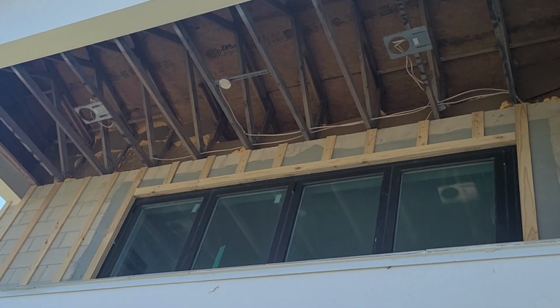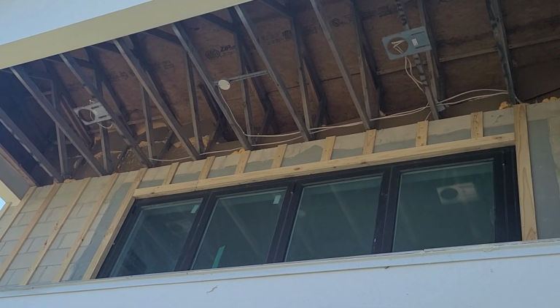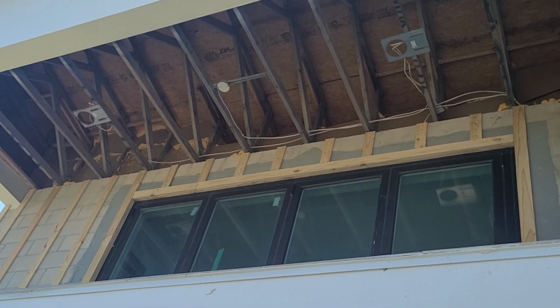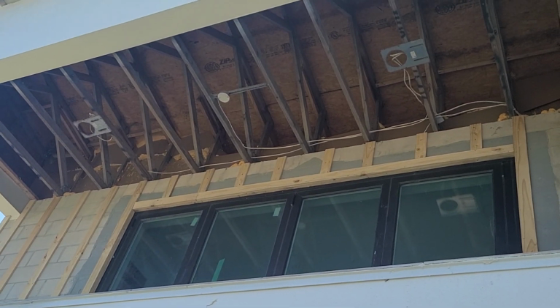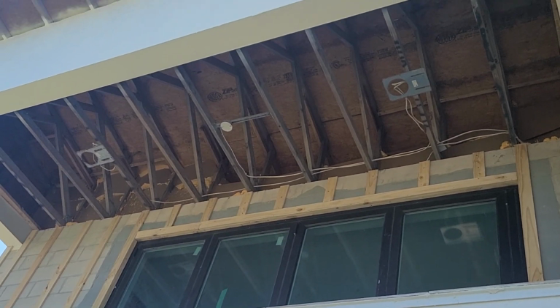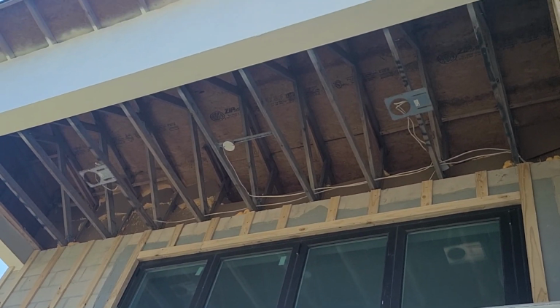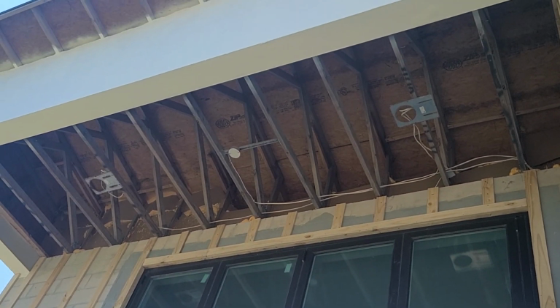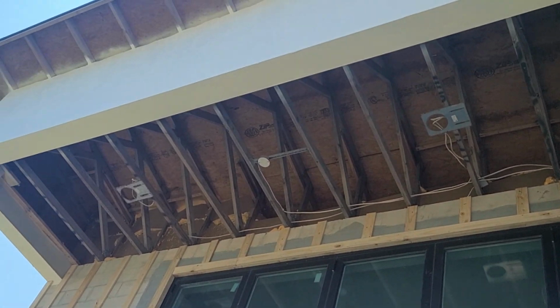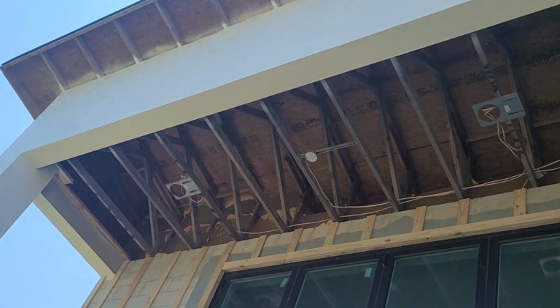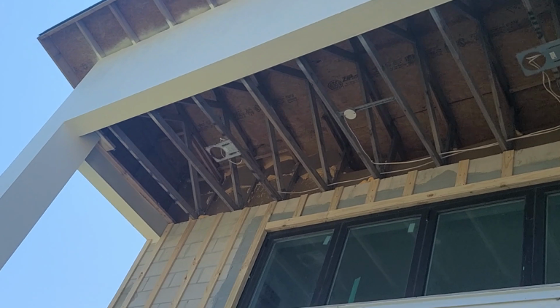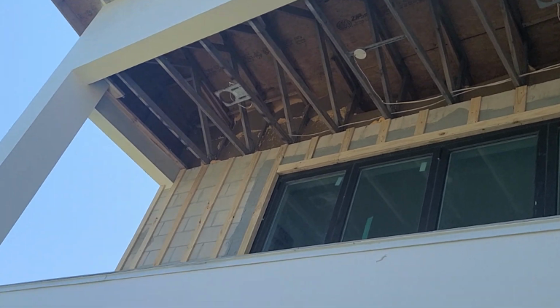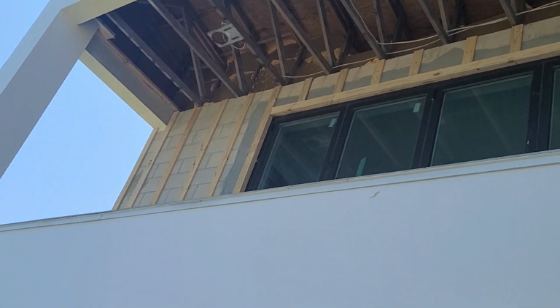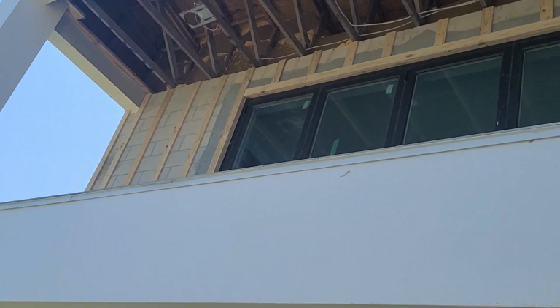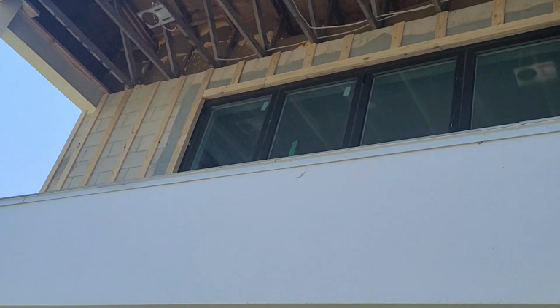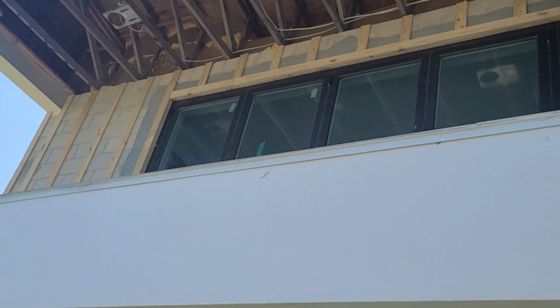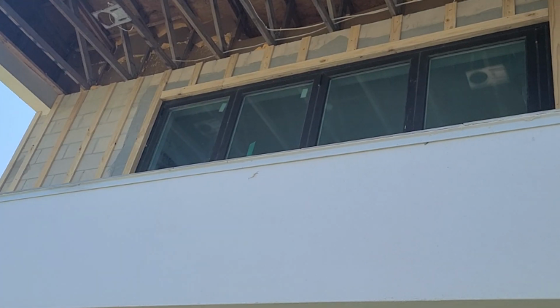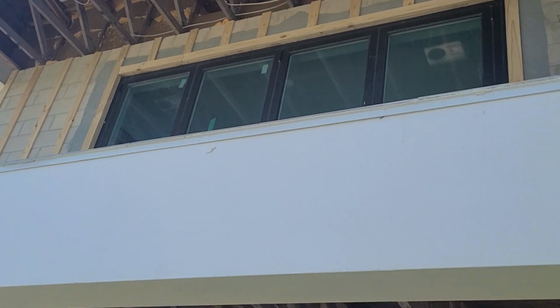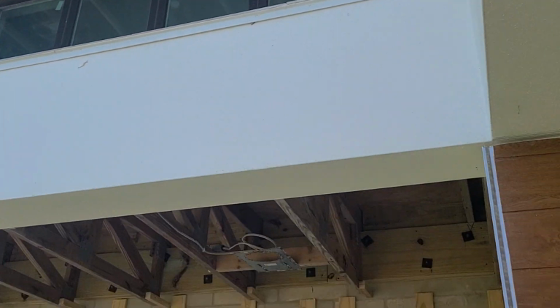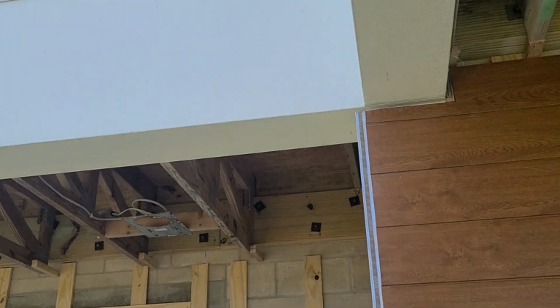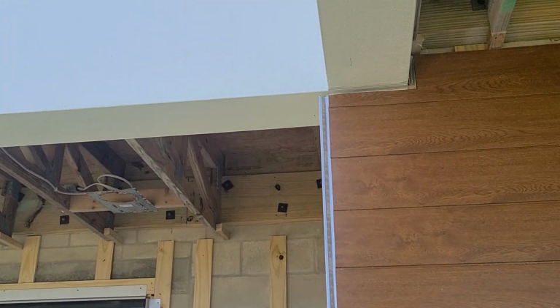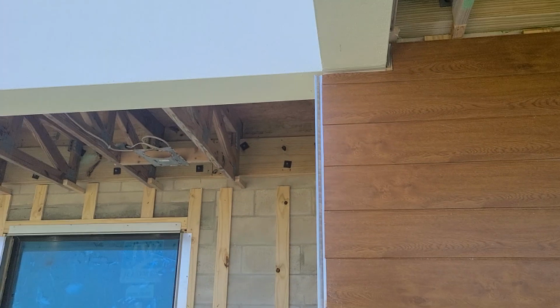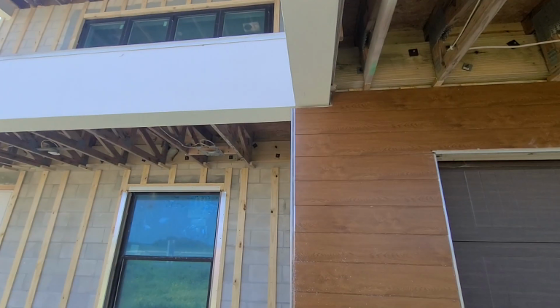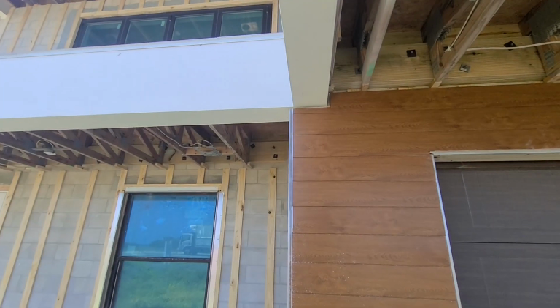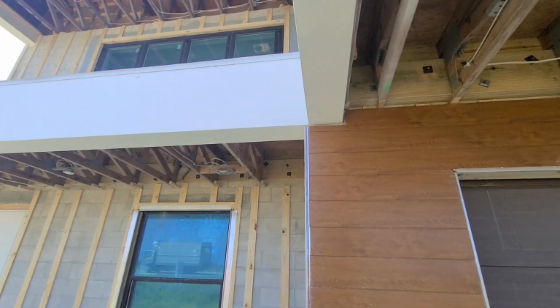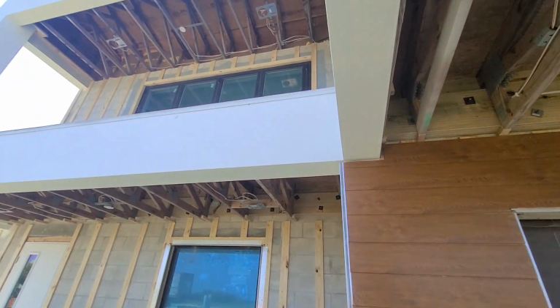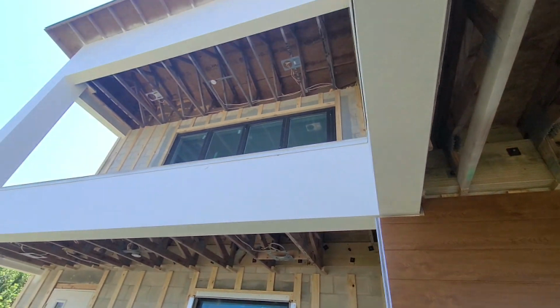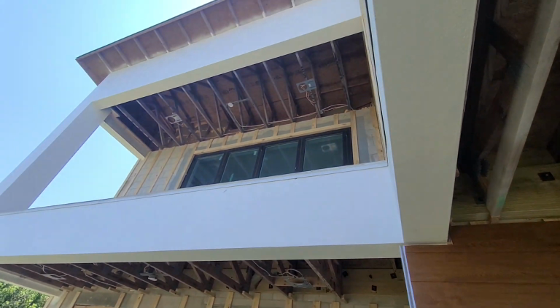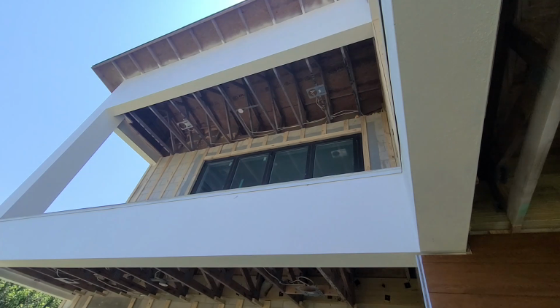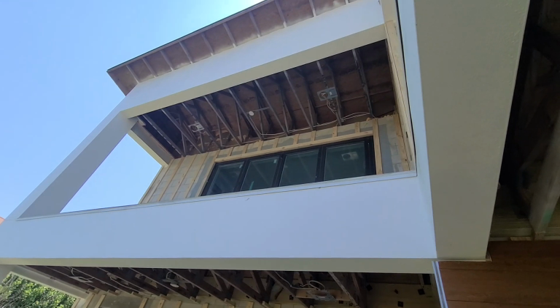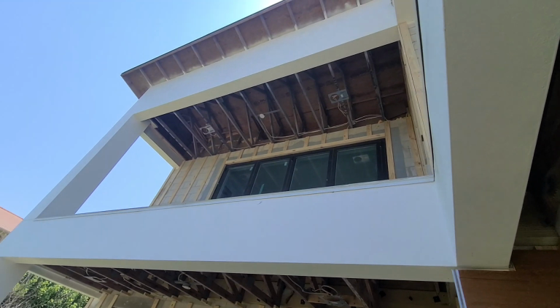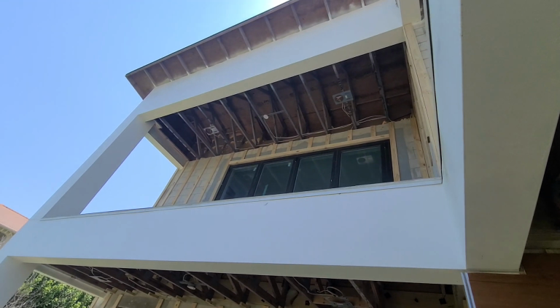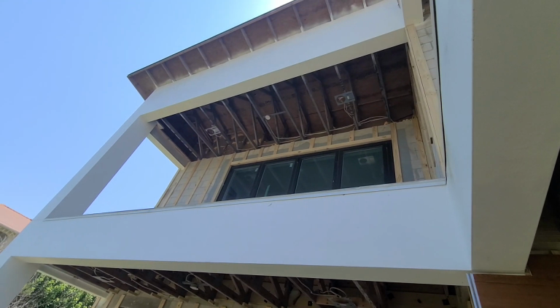Very interesting how they did that, and it looks like they had the furring strips here, so they probably use the same cladding system here and go up there to finish that.